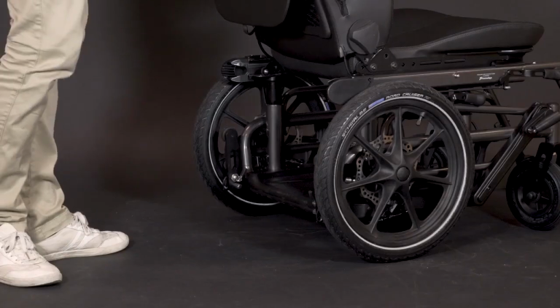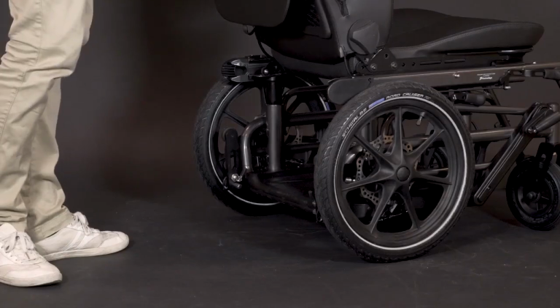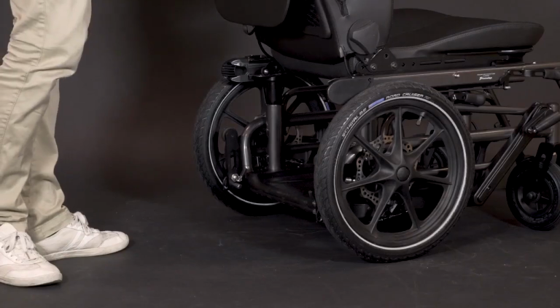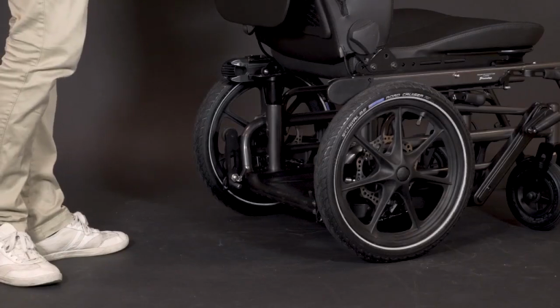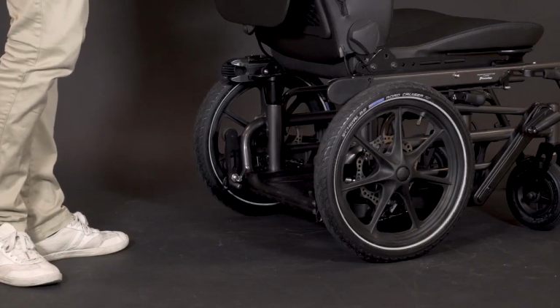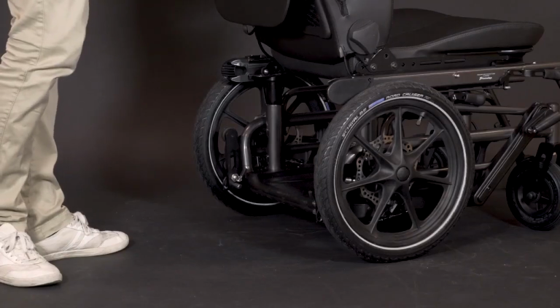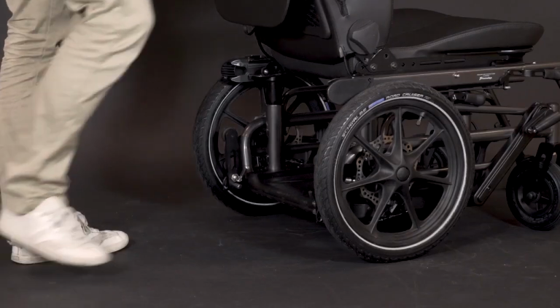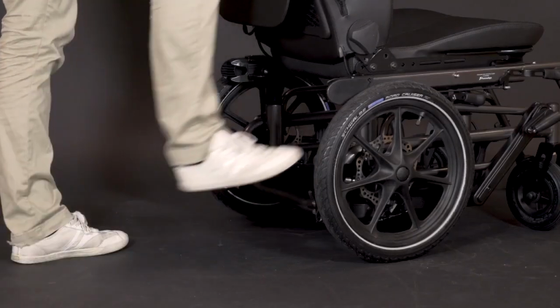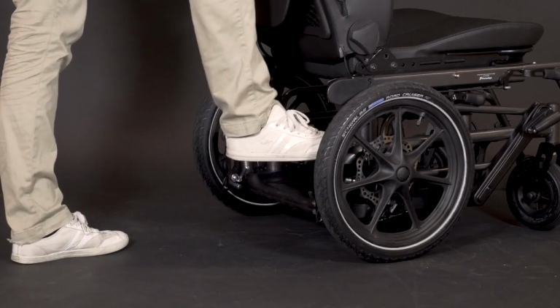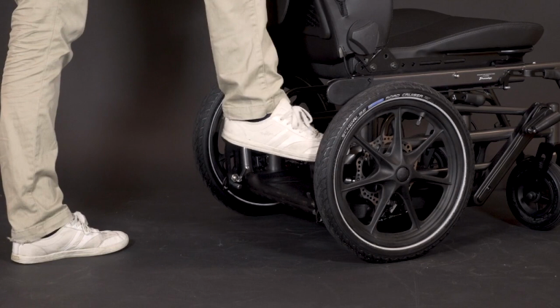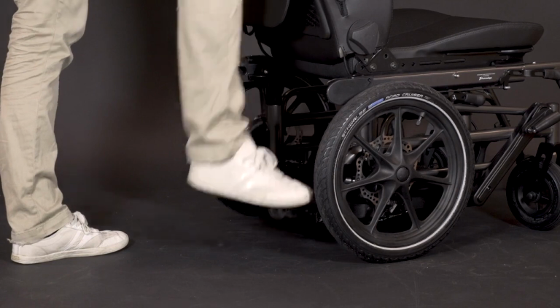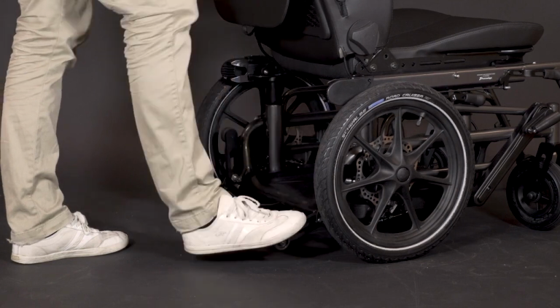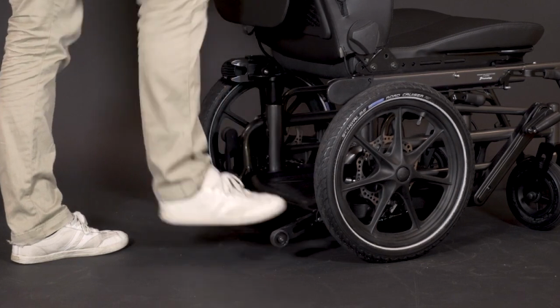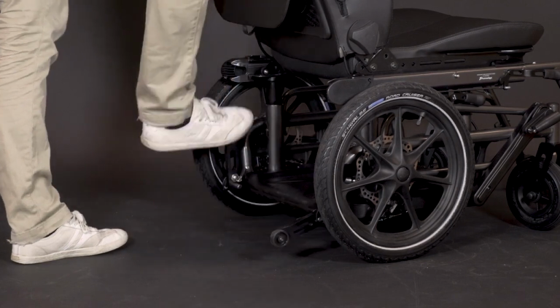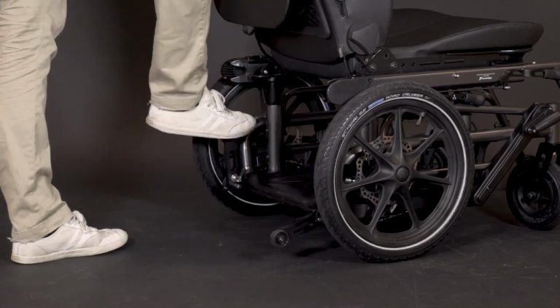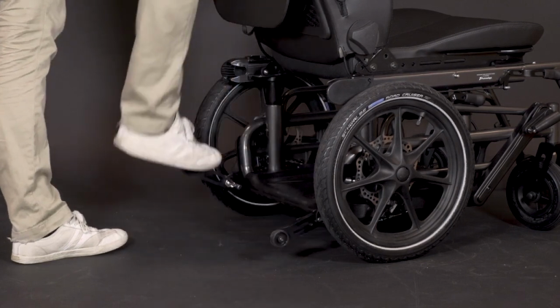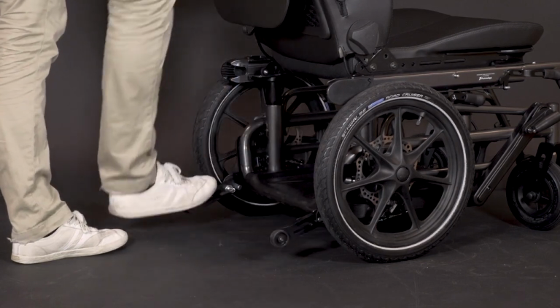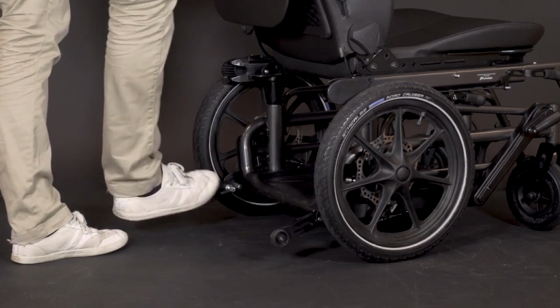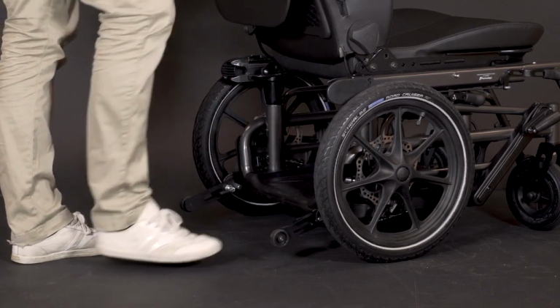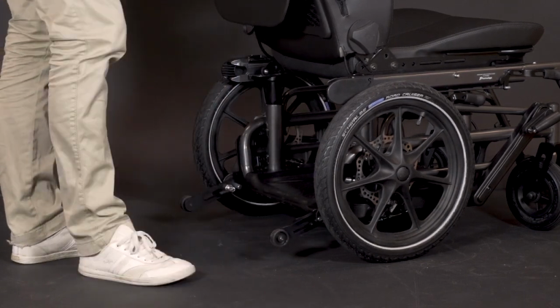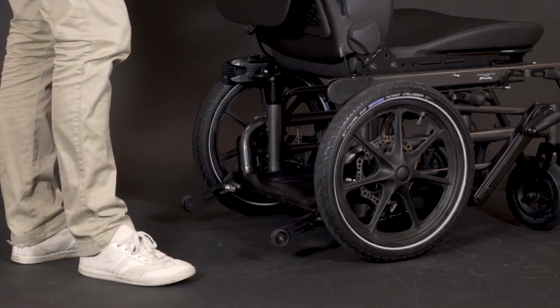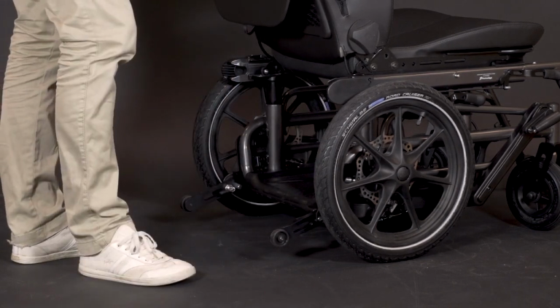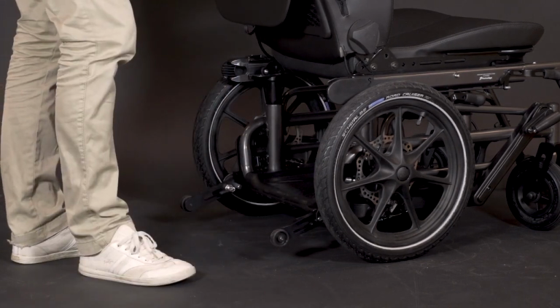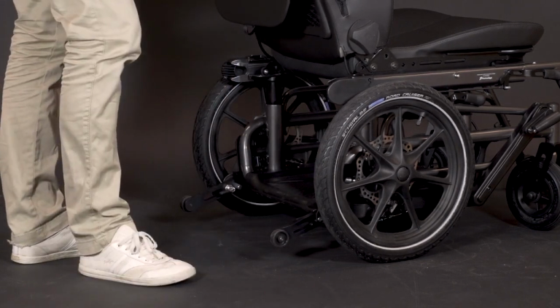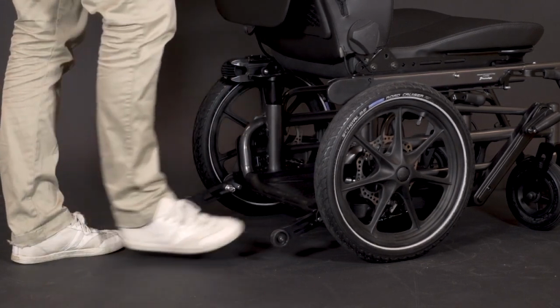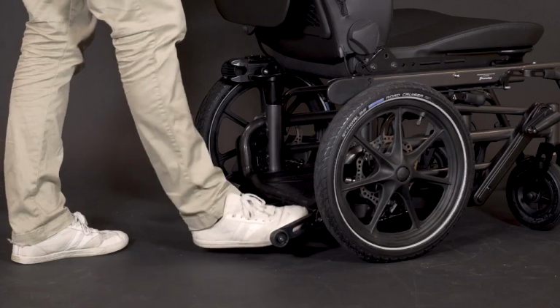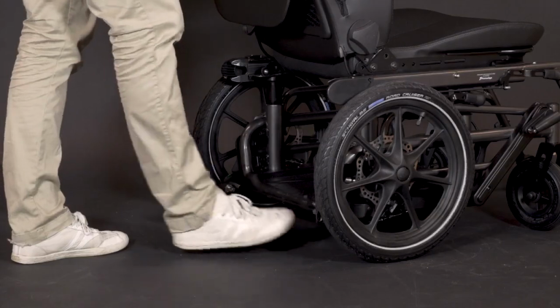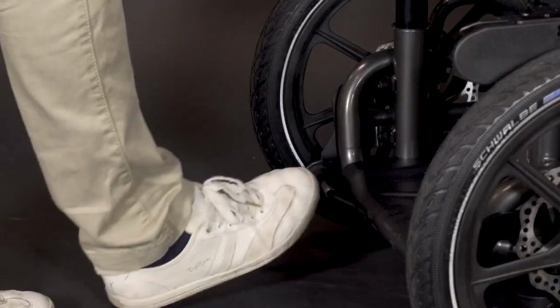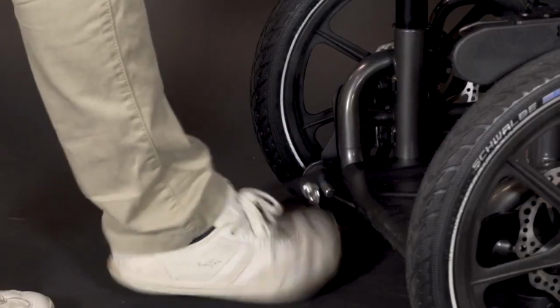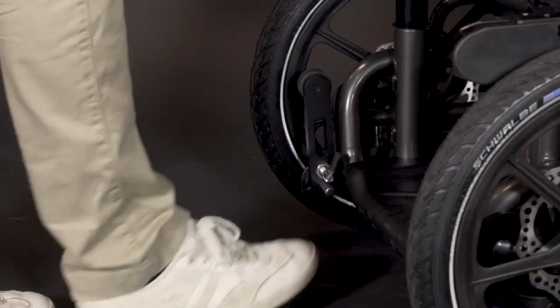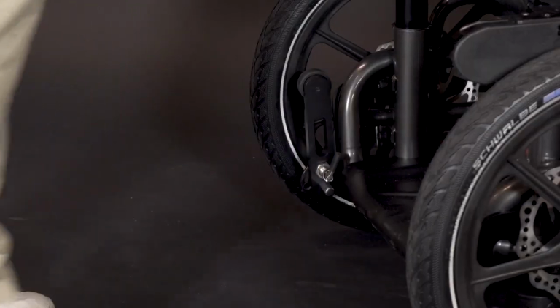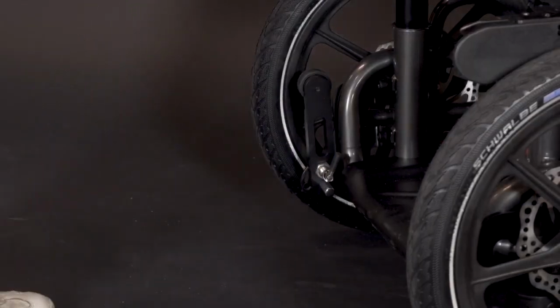I also want to talk about our anti-tip protection. Use your feet to fold them down, and when you need to take them away, use your feet again.